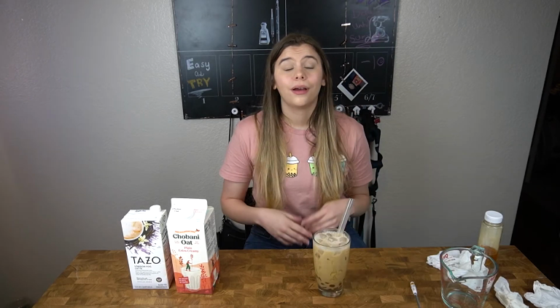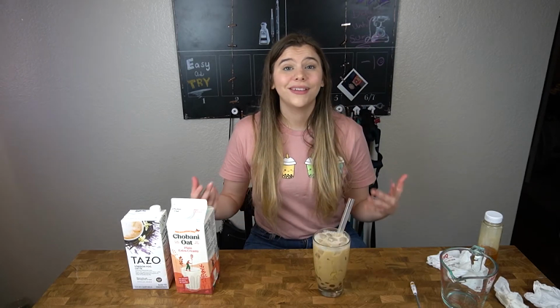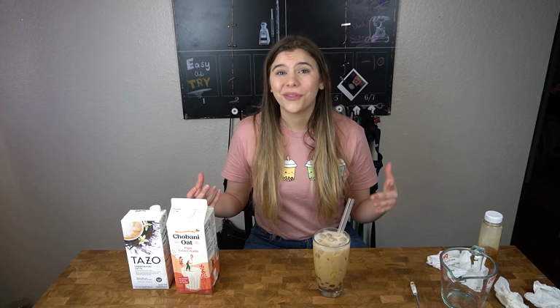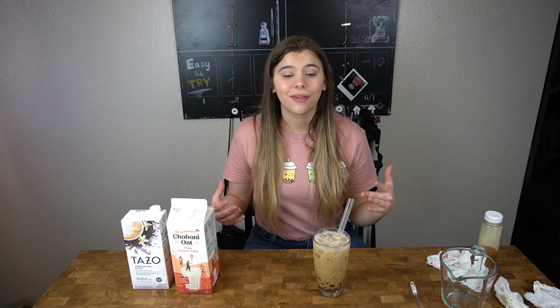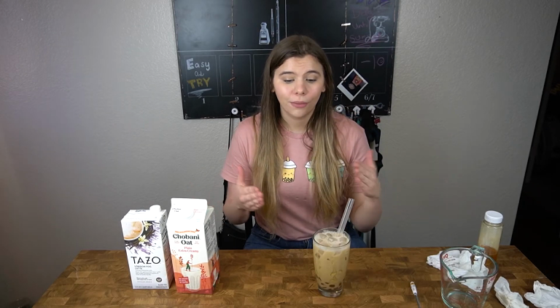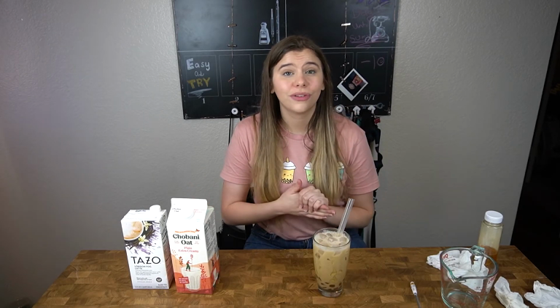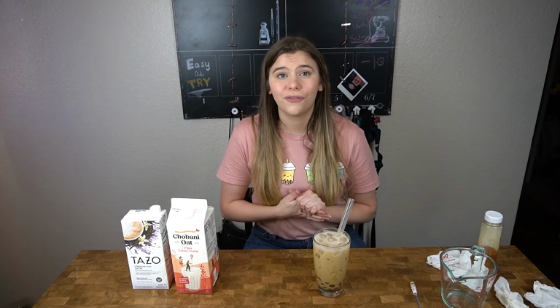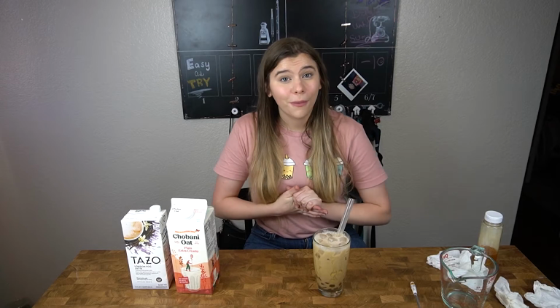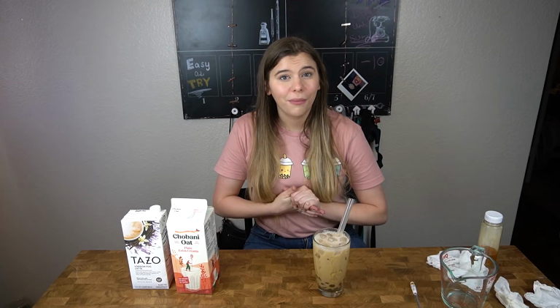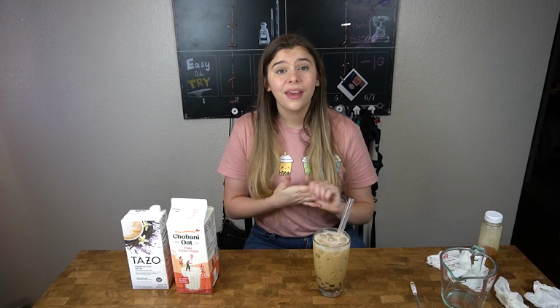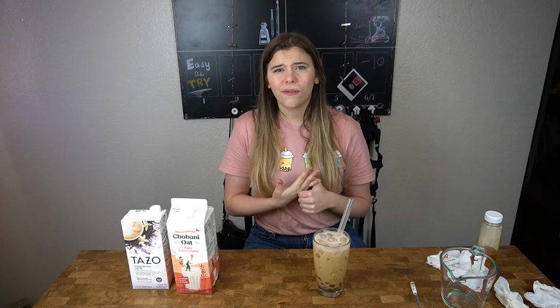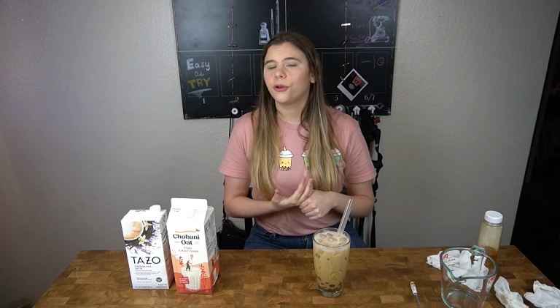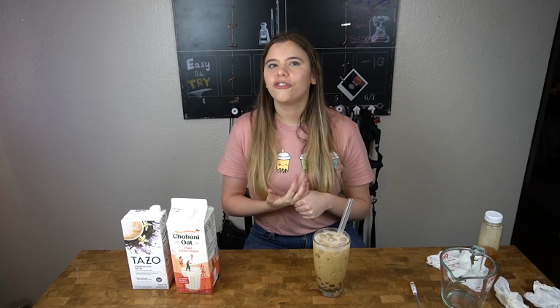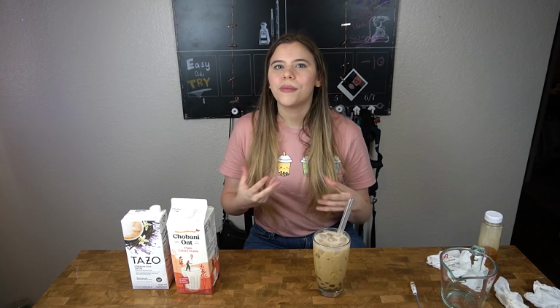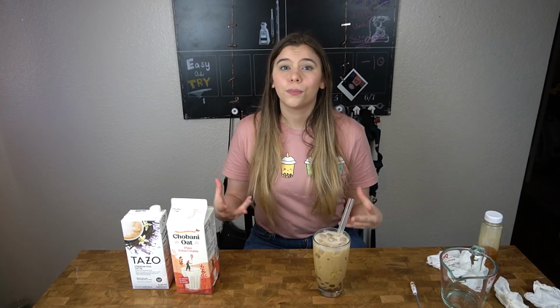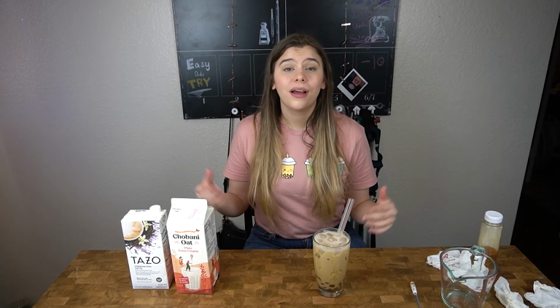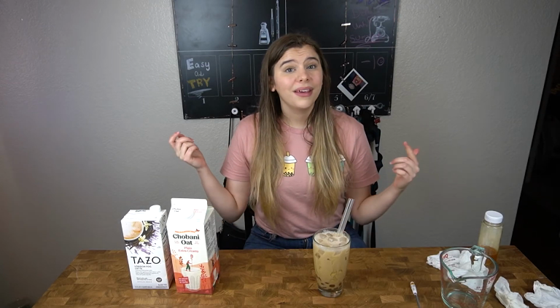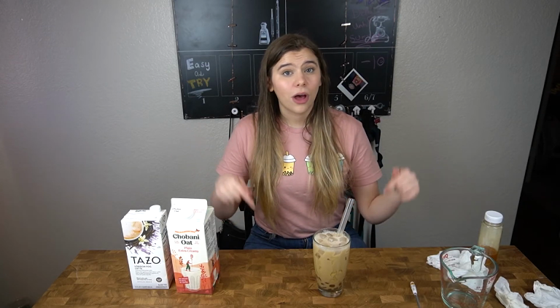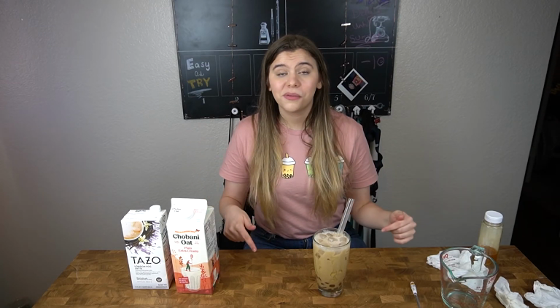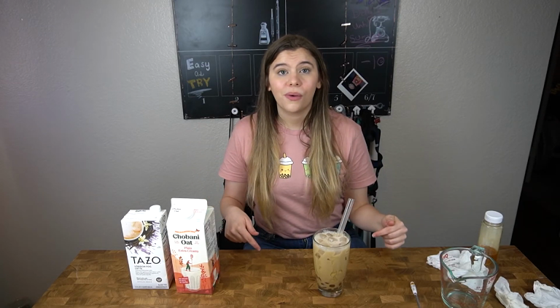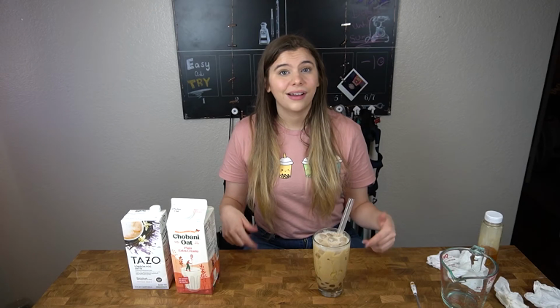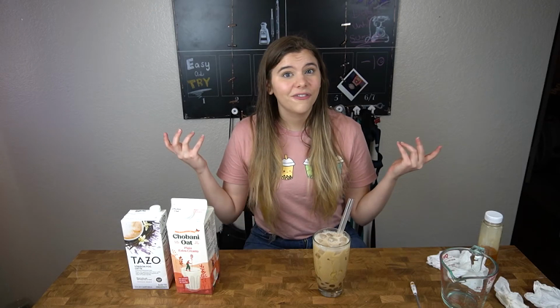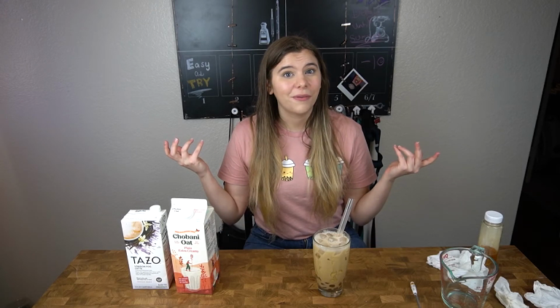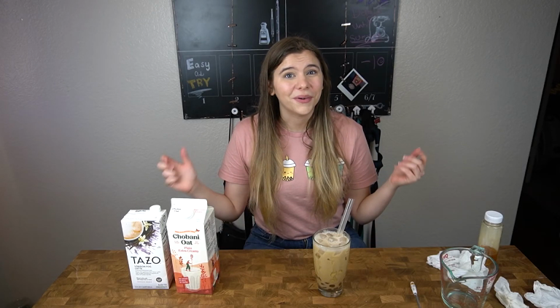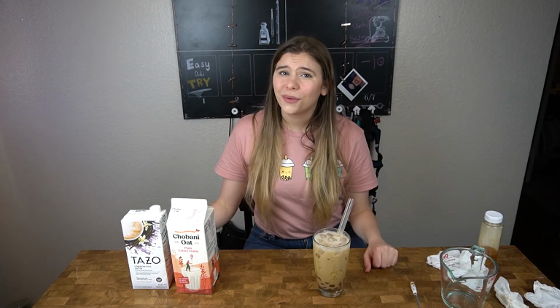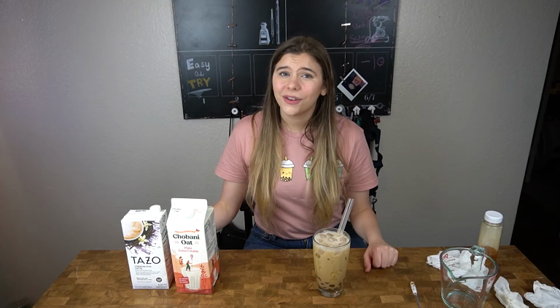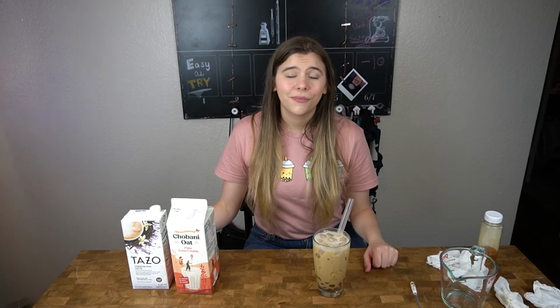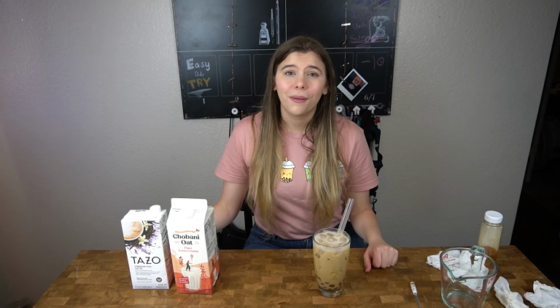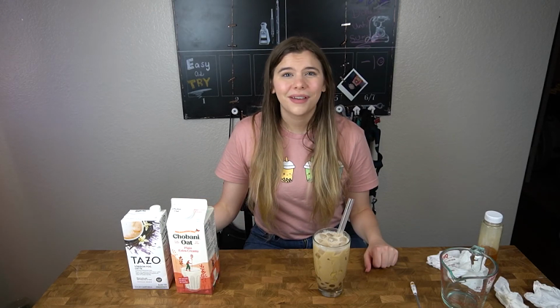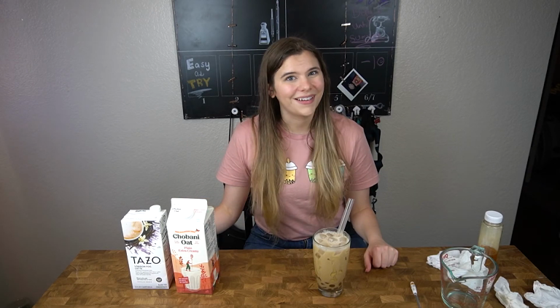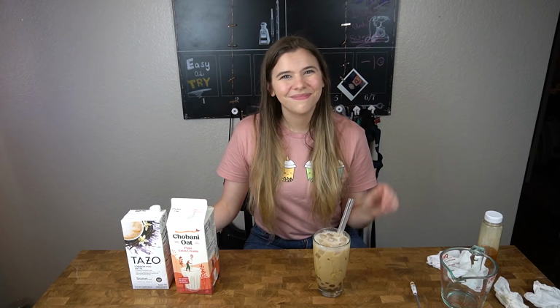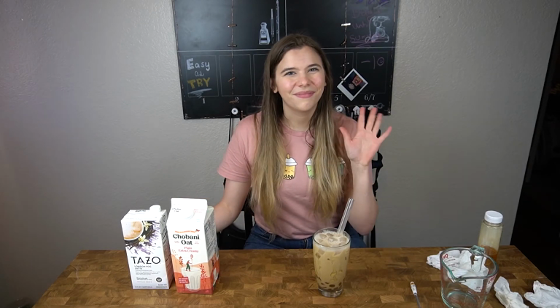I really hope that this recipe helped you solve your boba problems. If you have any other issues when making your boba, please comment down below and I'll see if I can help you out. Thanks for watching this video, hope it helped you. Have a great day, bye!